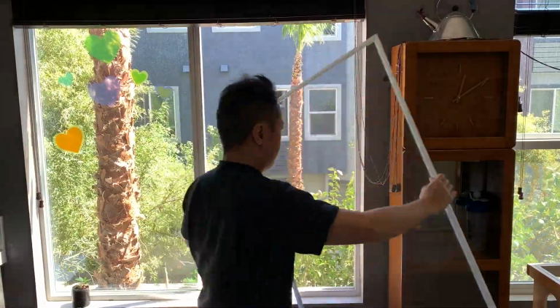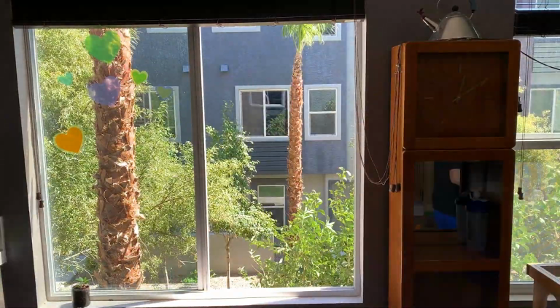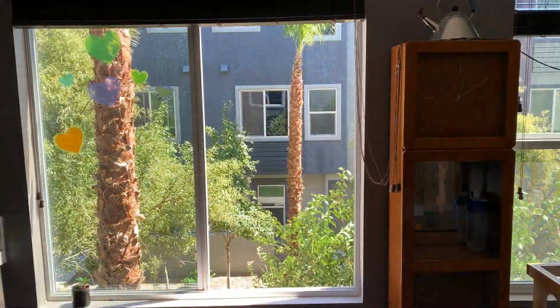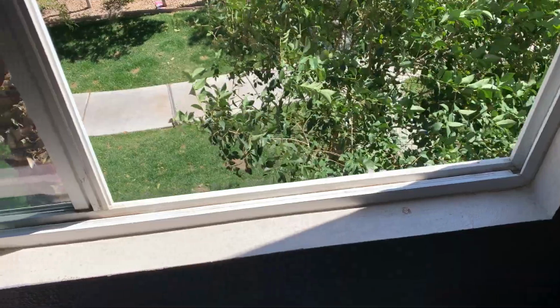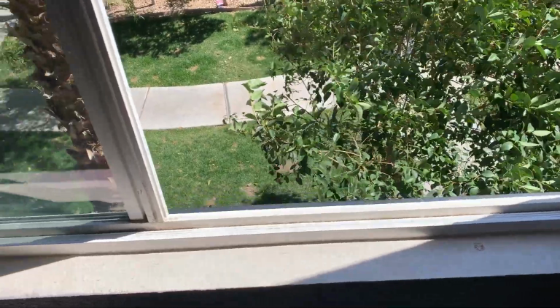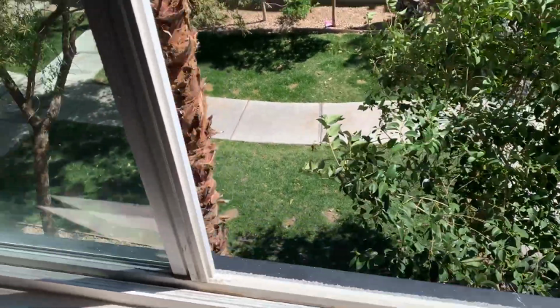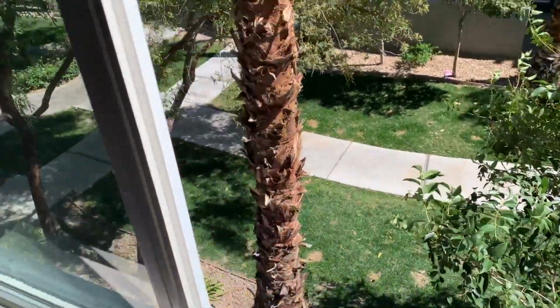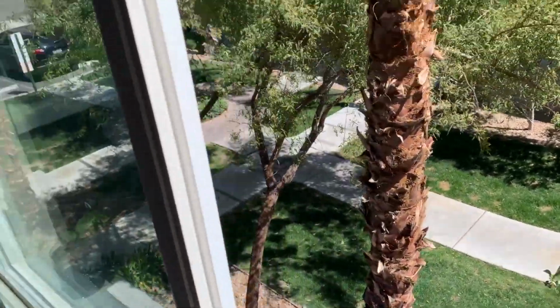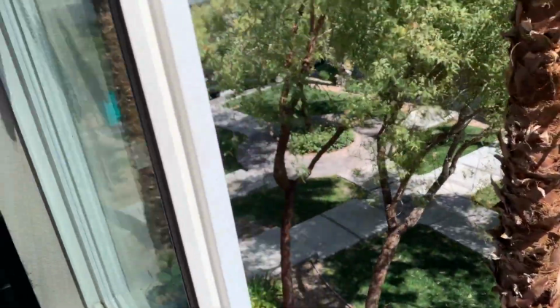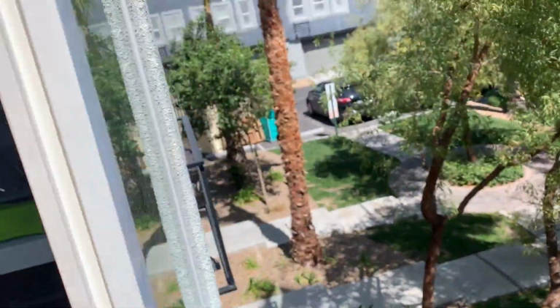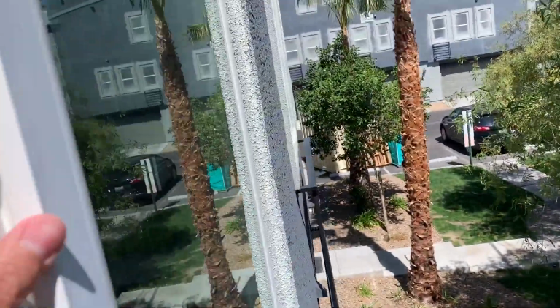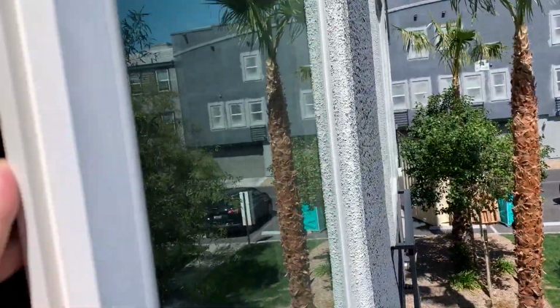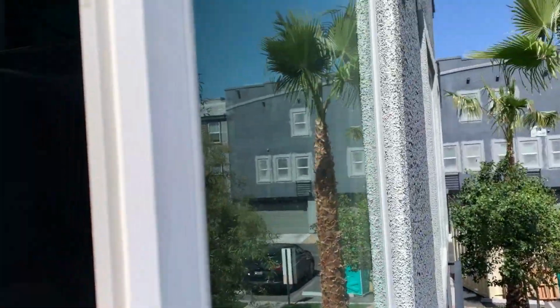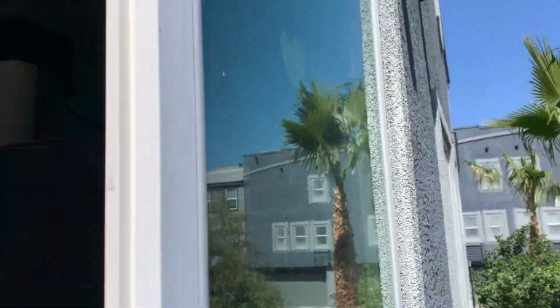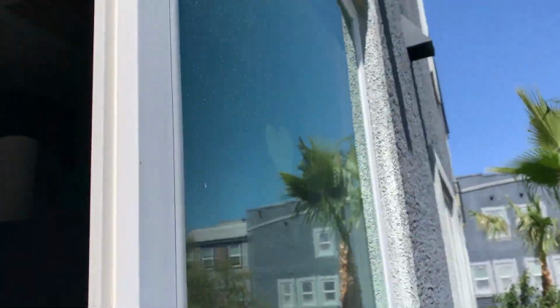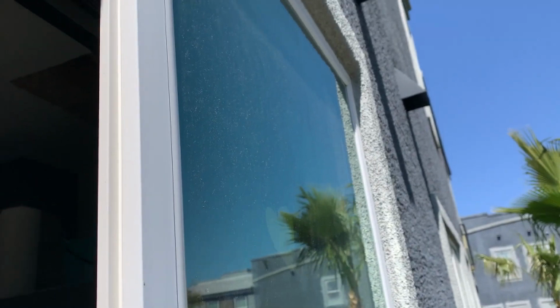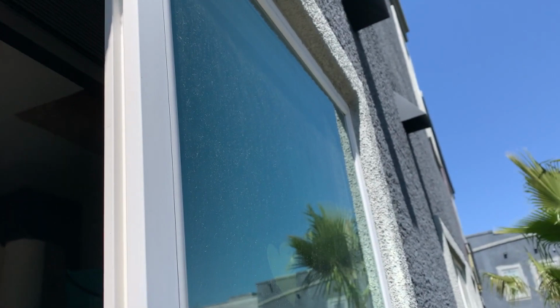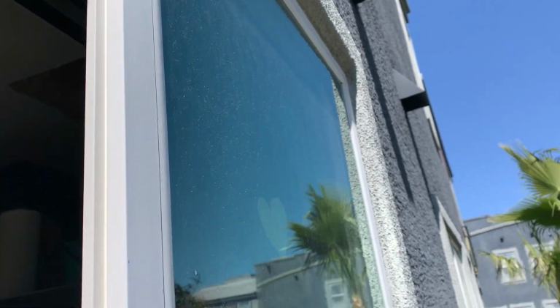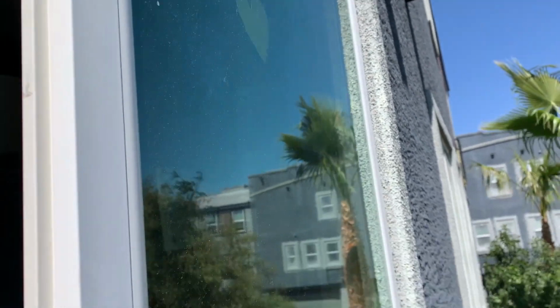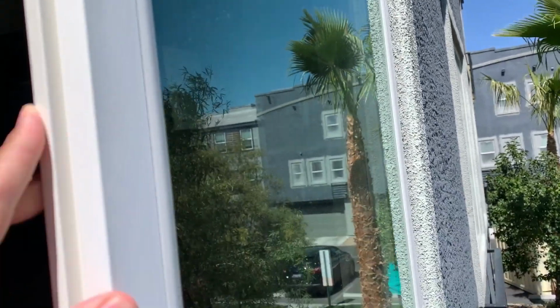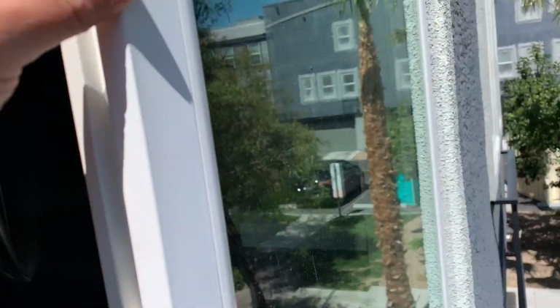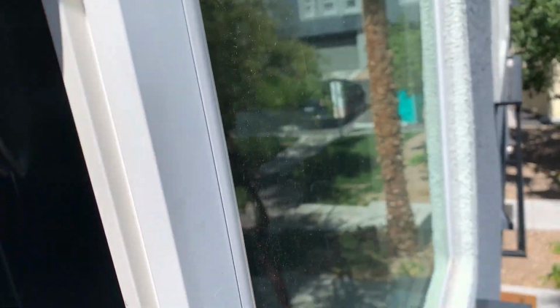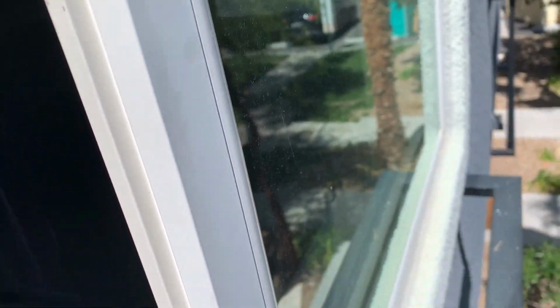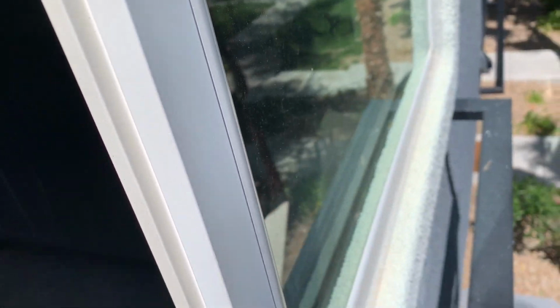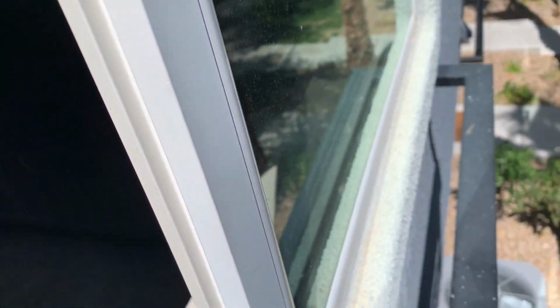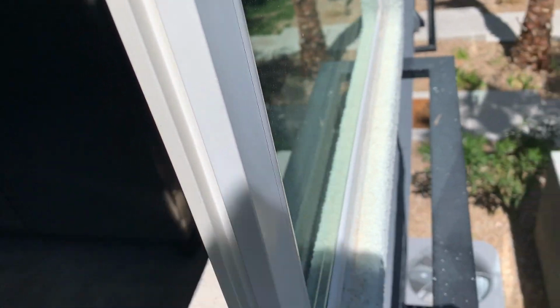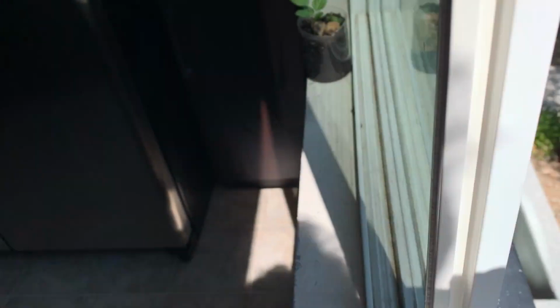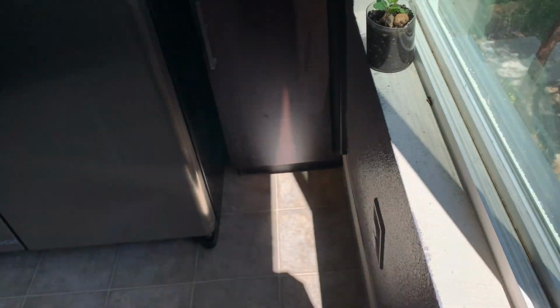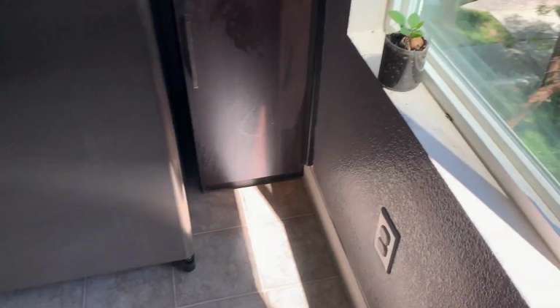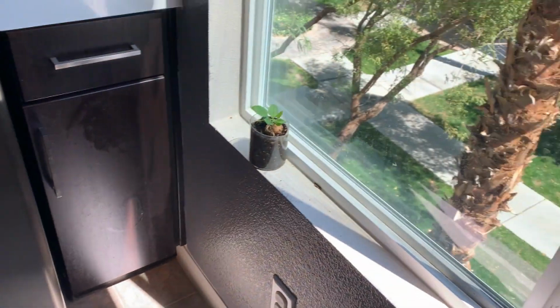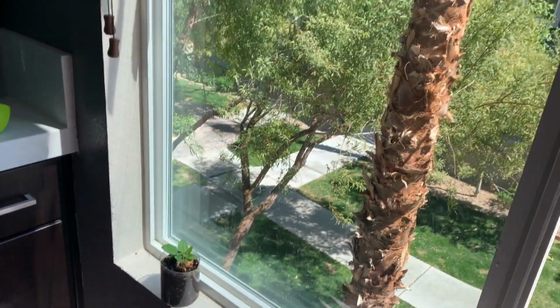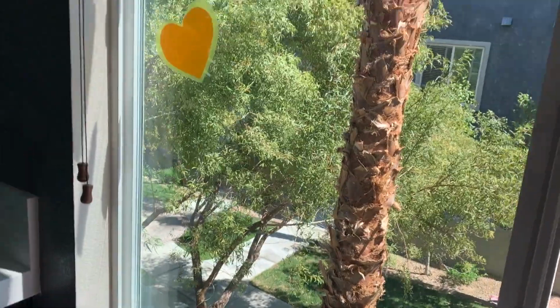With the screen out of the way, the third step is to use a squeegee to clean the outside. I will make sure to secure myself when cleaning.